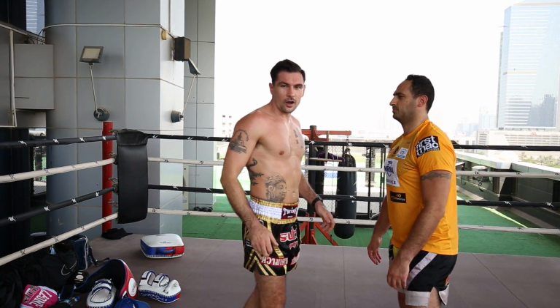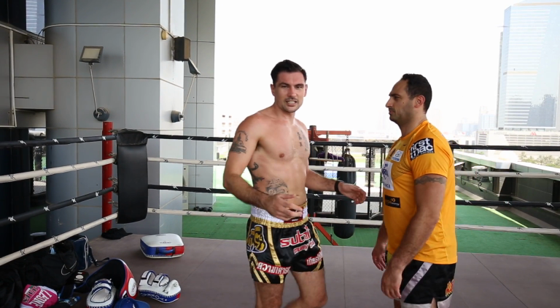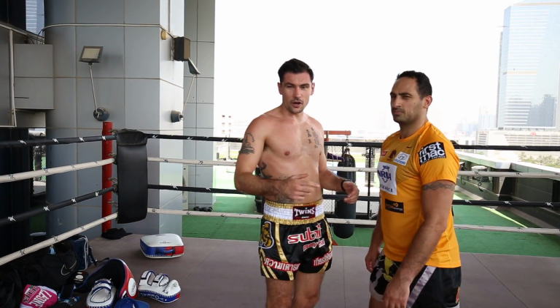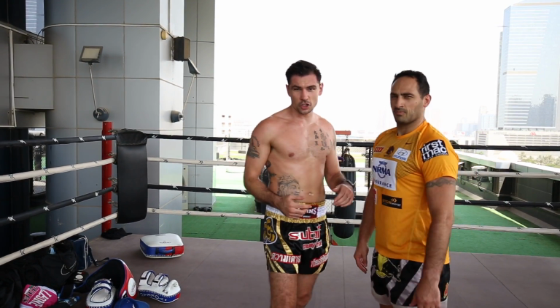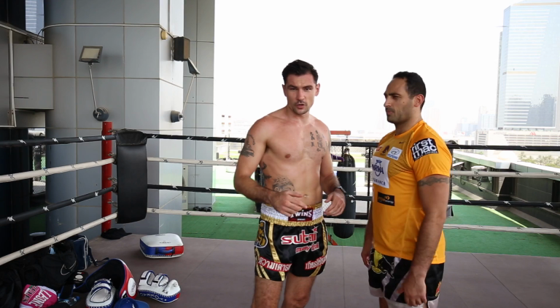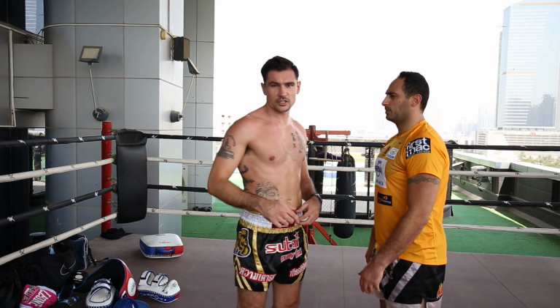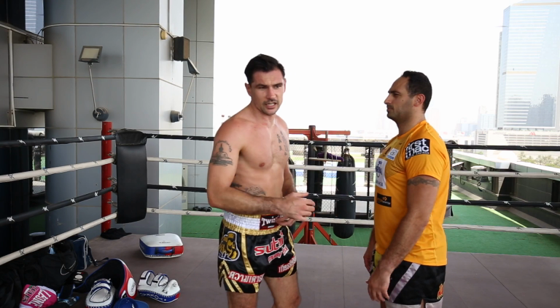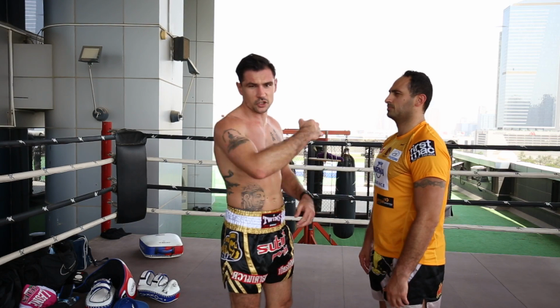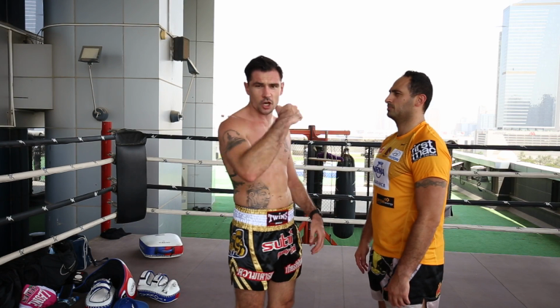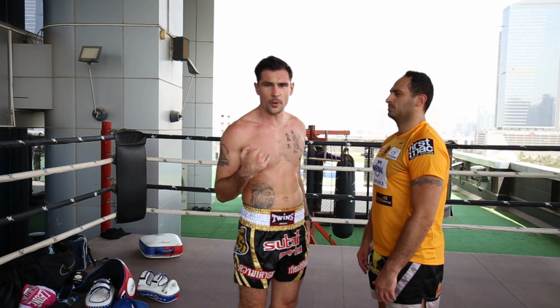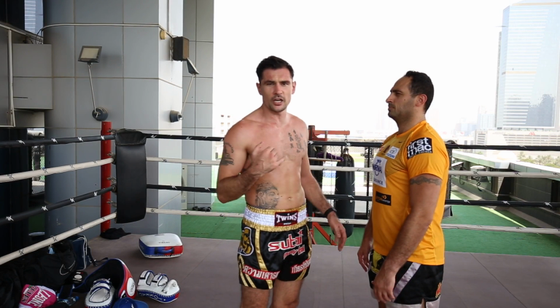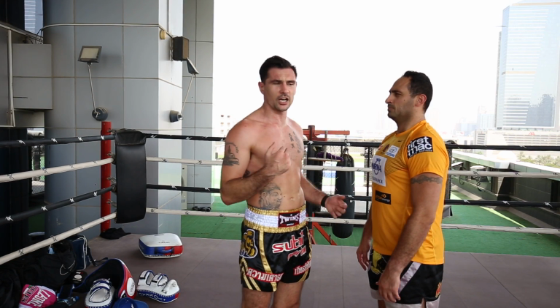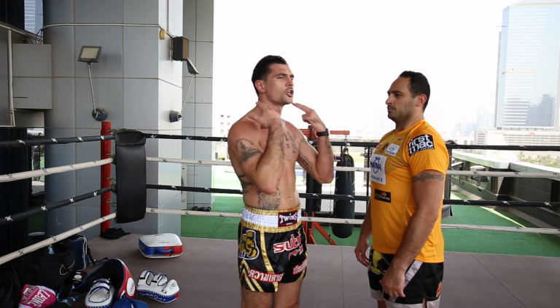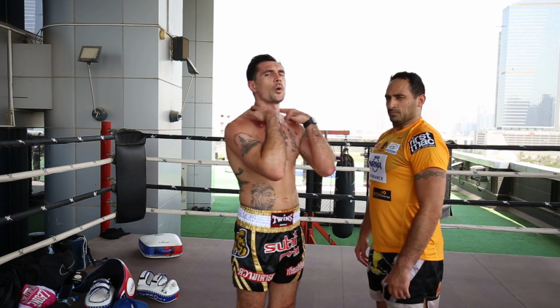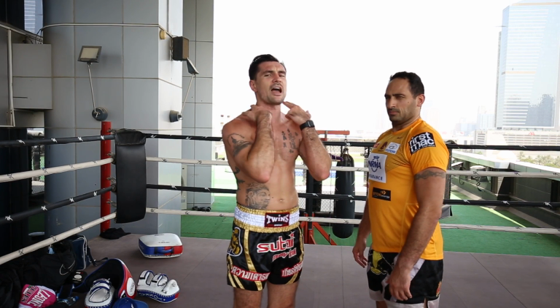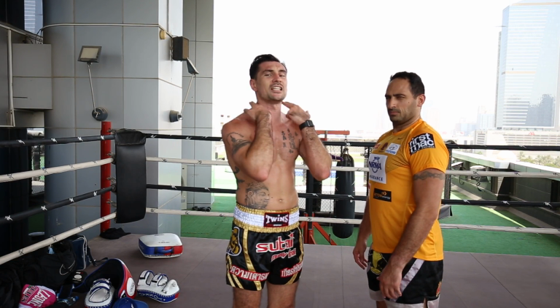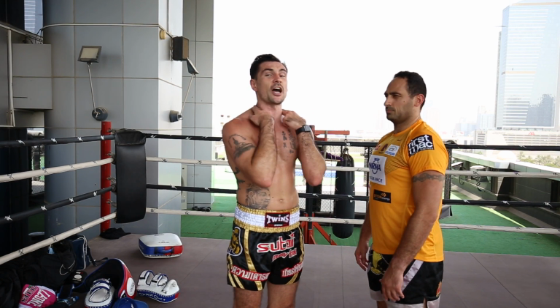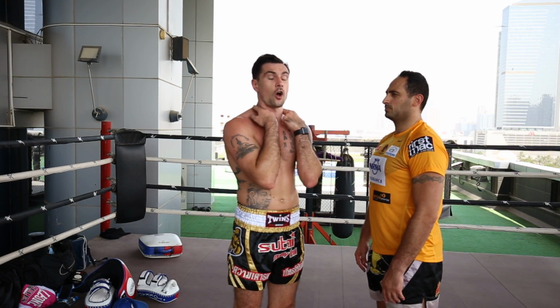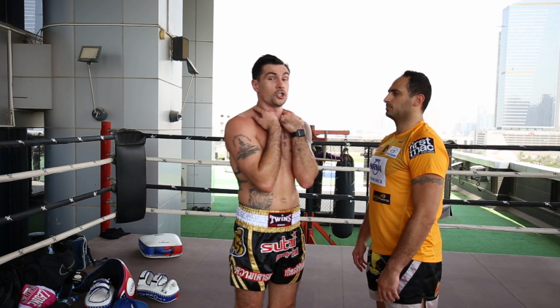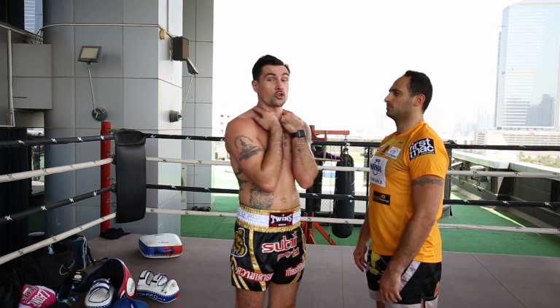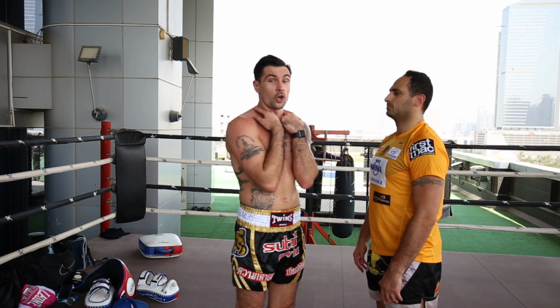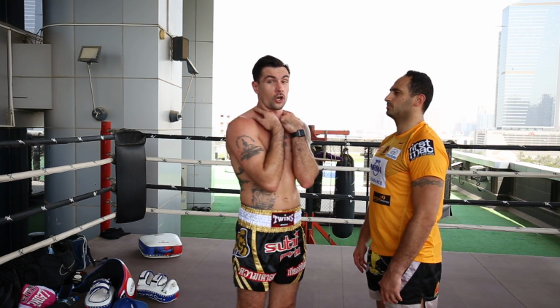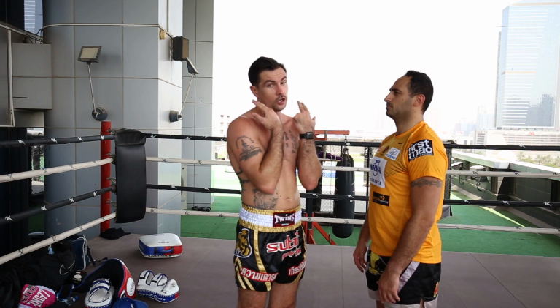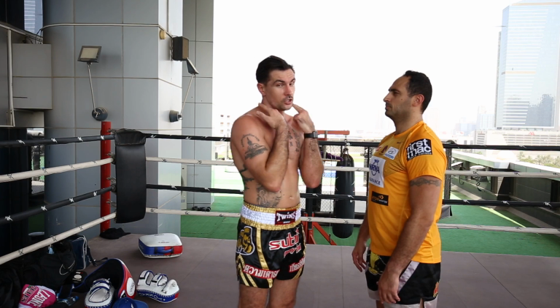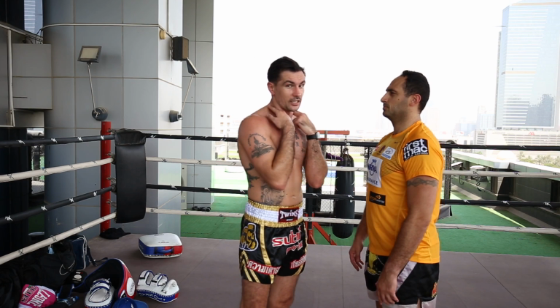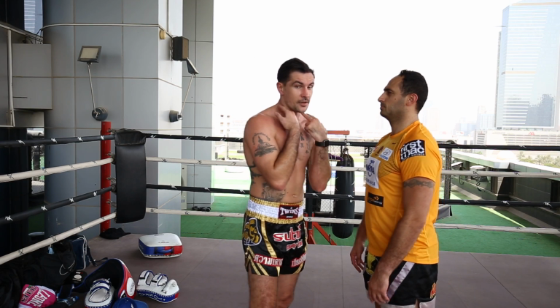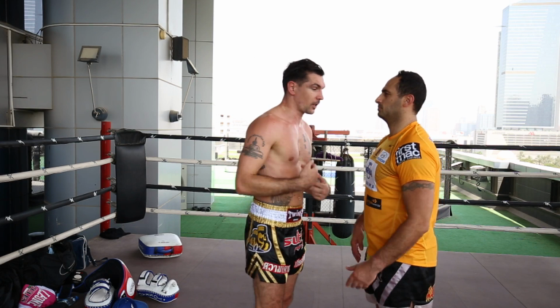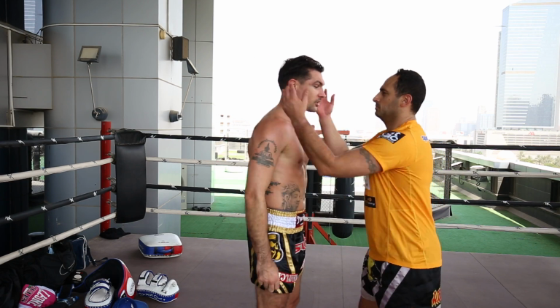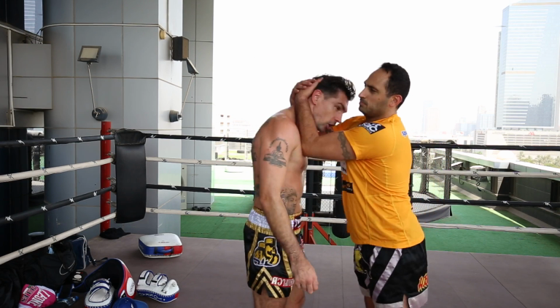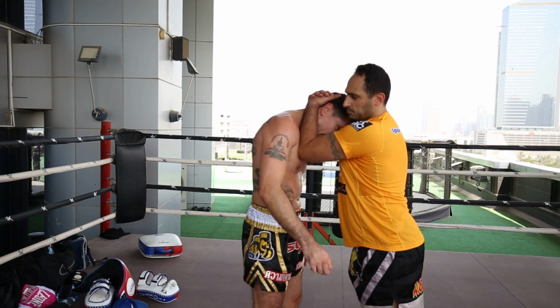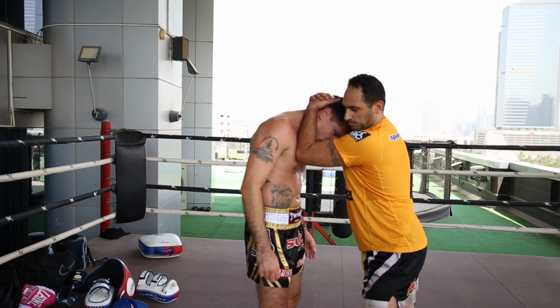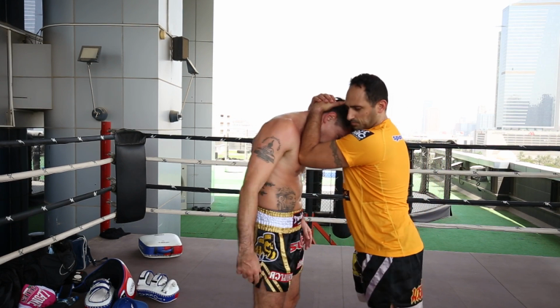I'm going to show you a technique to turn your opponent in the clinch when they have inside lock, which is the stronger lock, so they say. The lock here is strong.